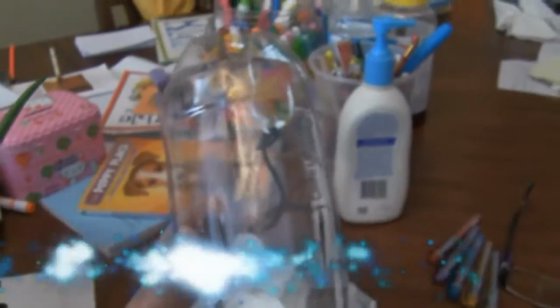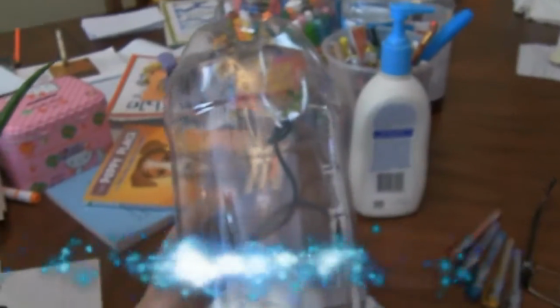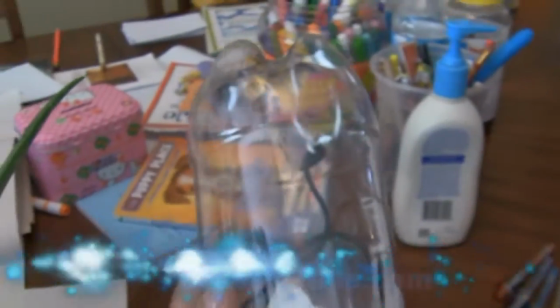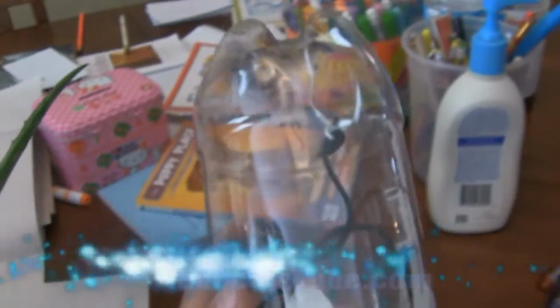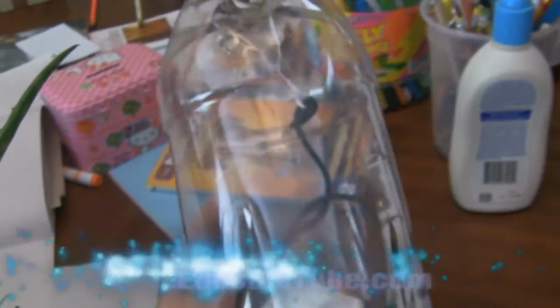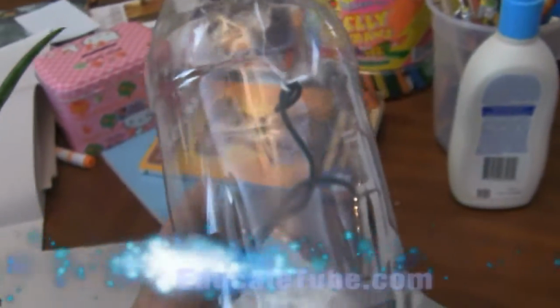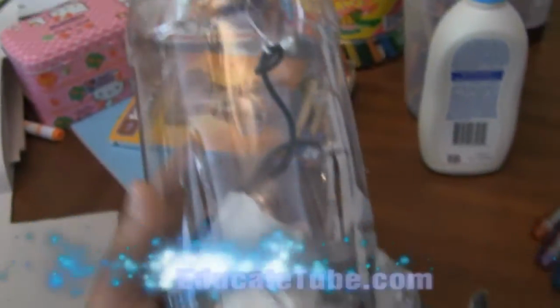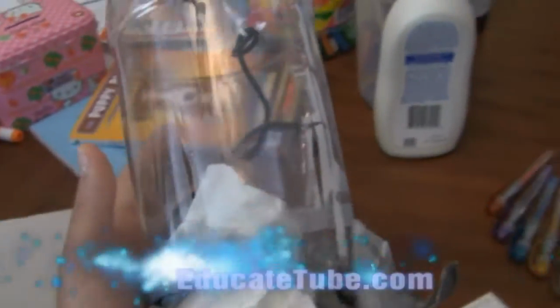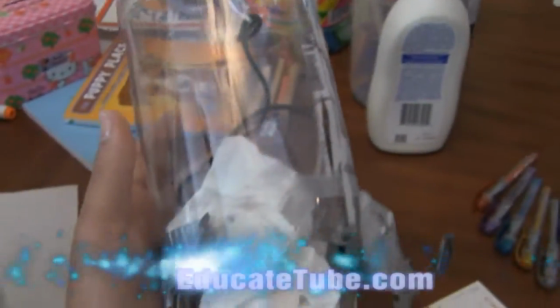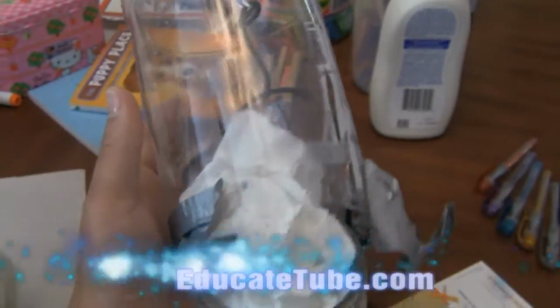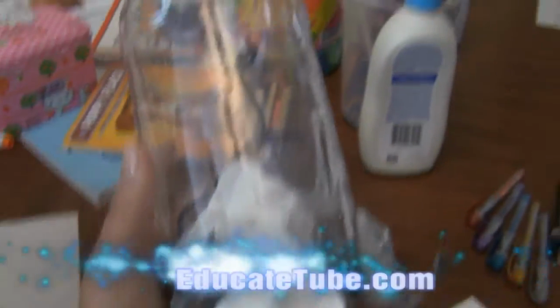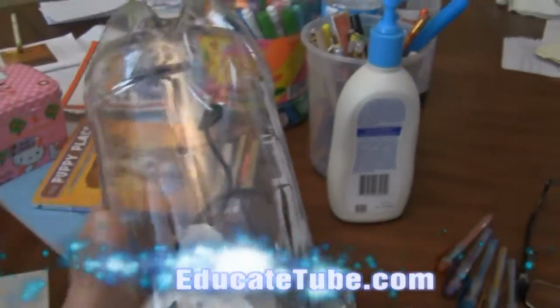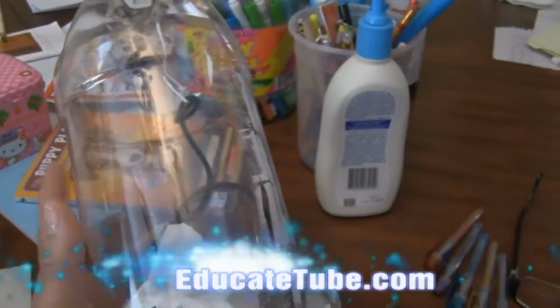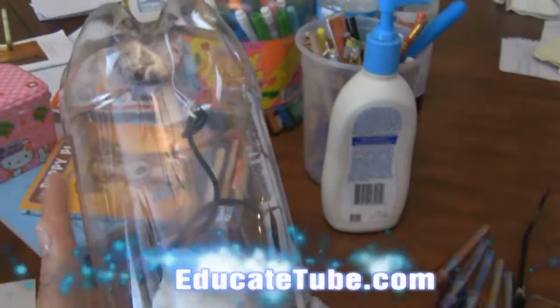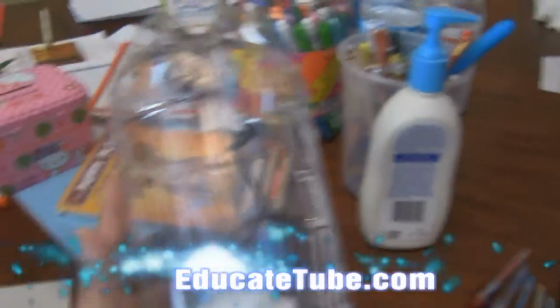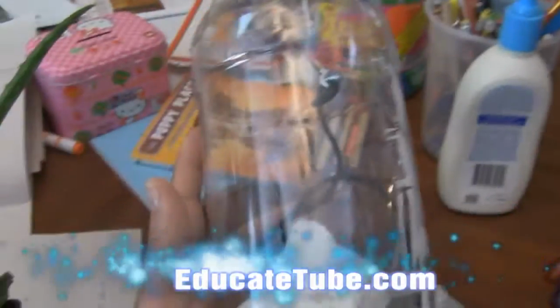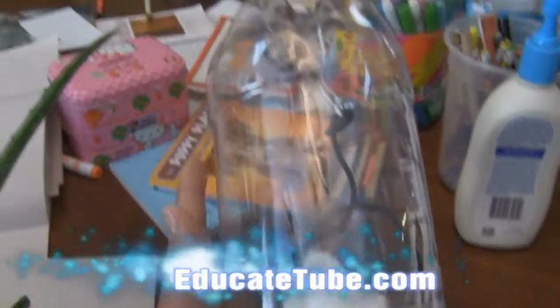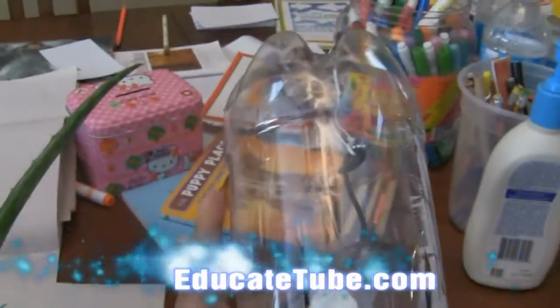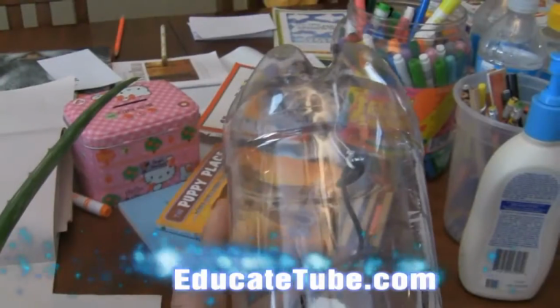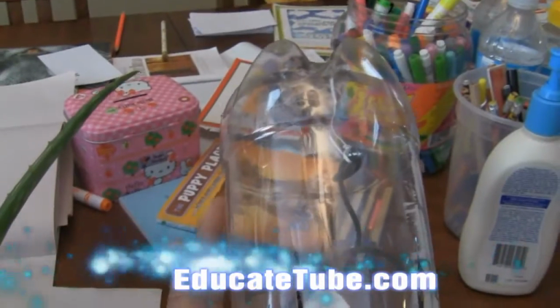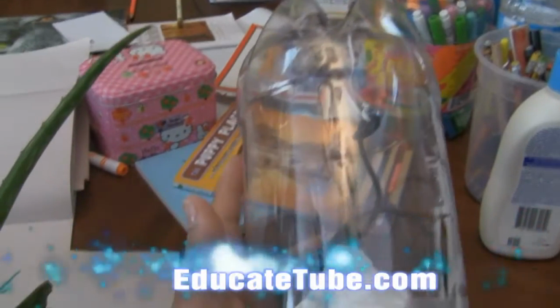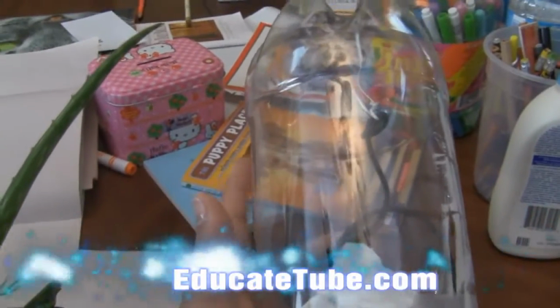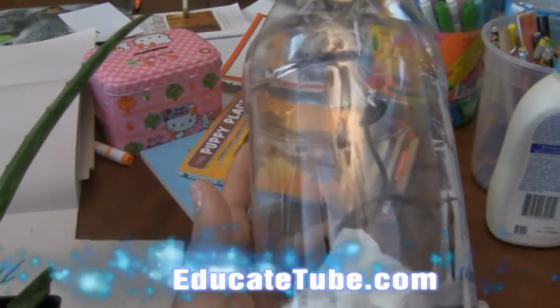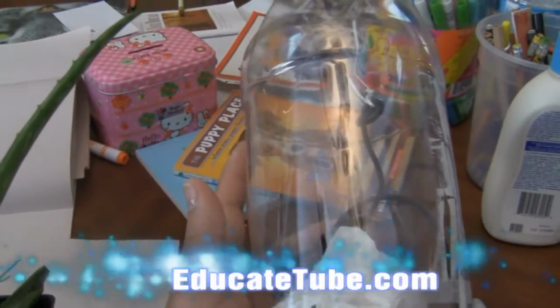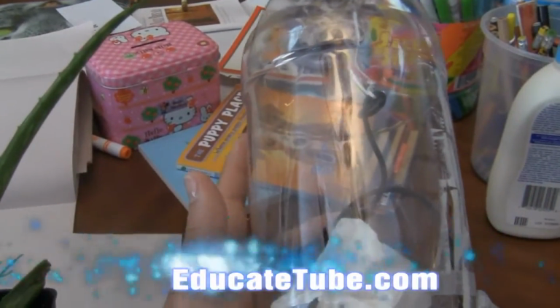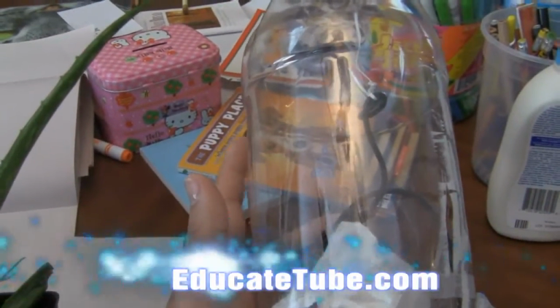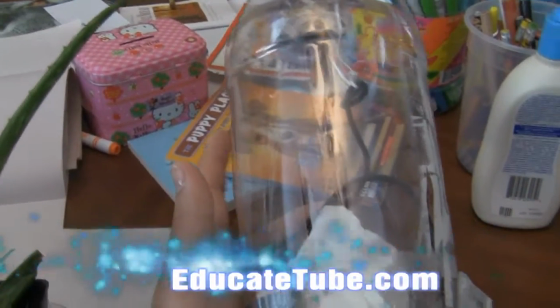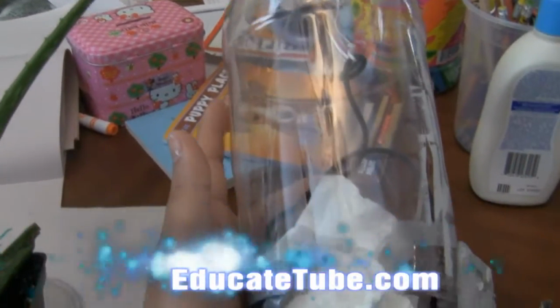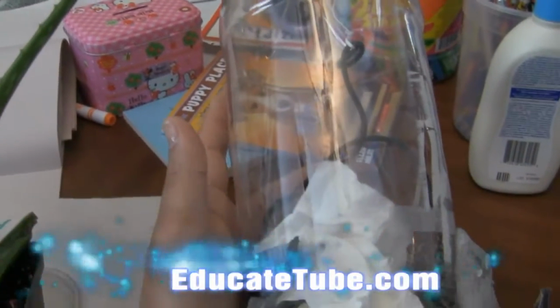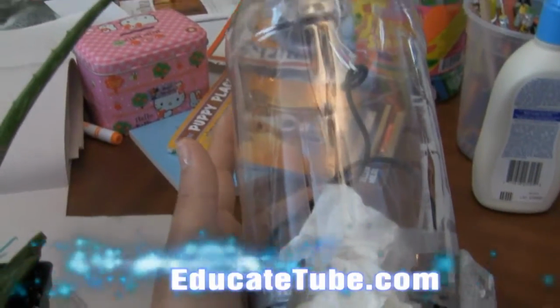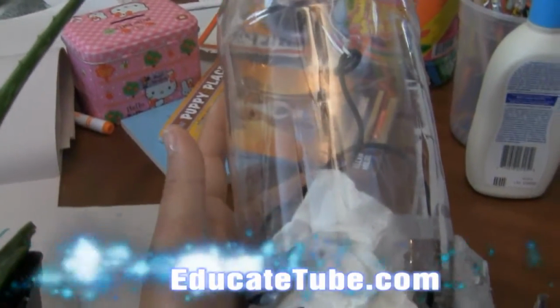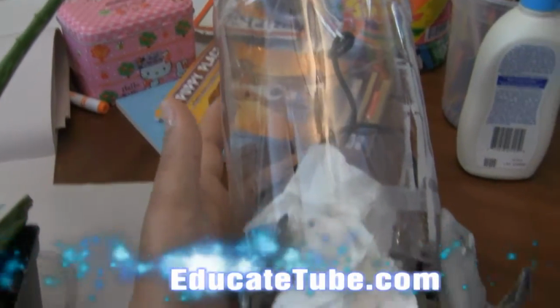This is the house that I made for my praying mantis. You can see this is the cola bottle — two liter.